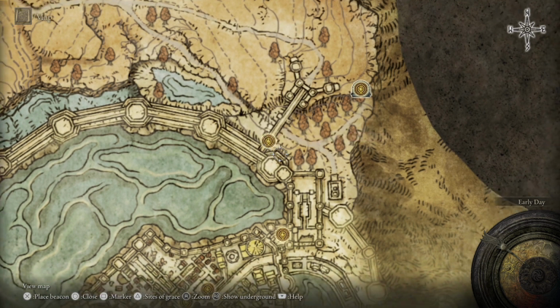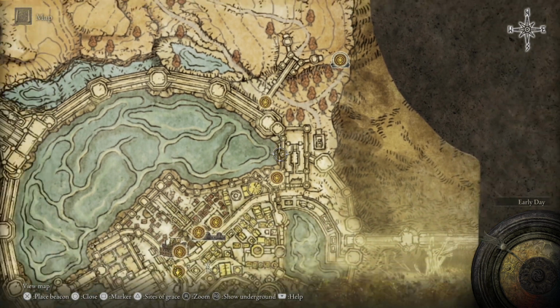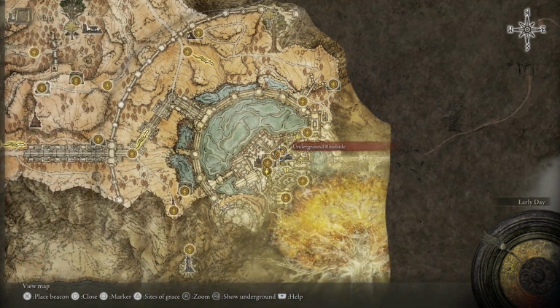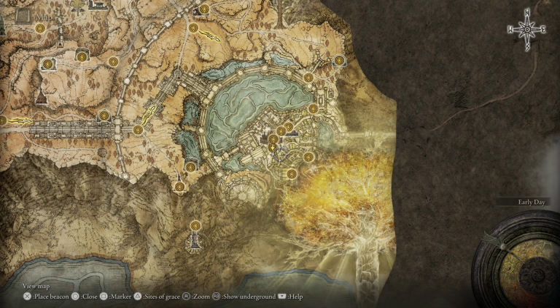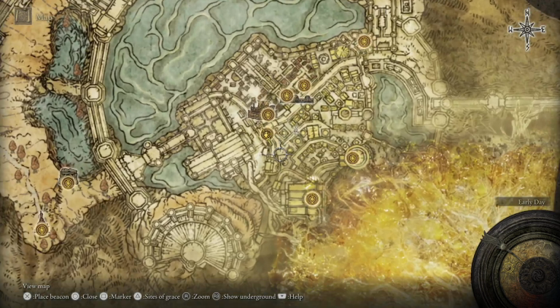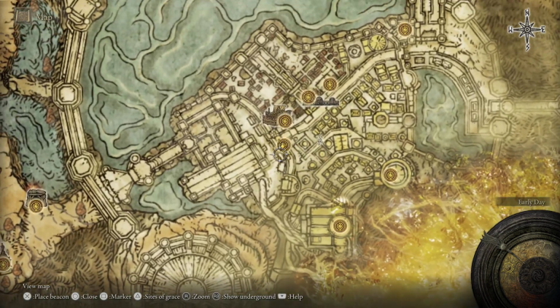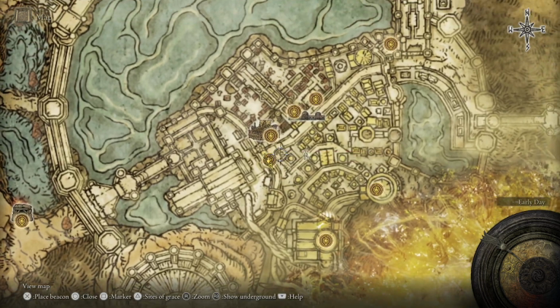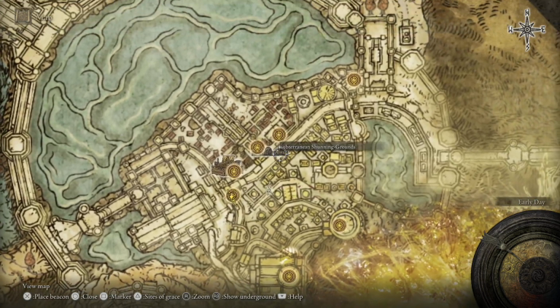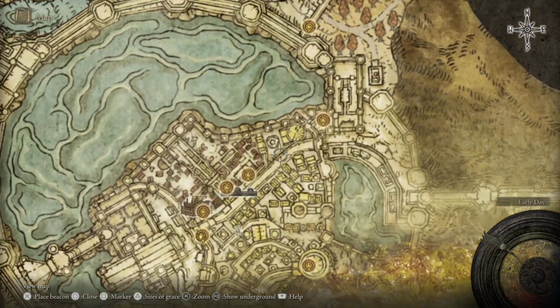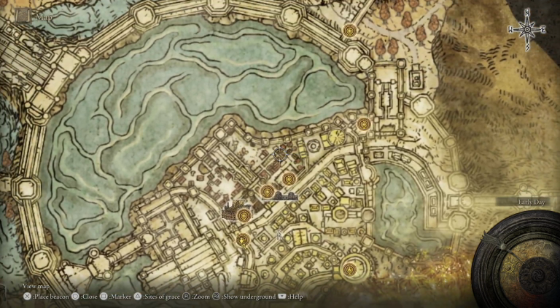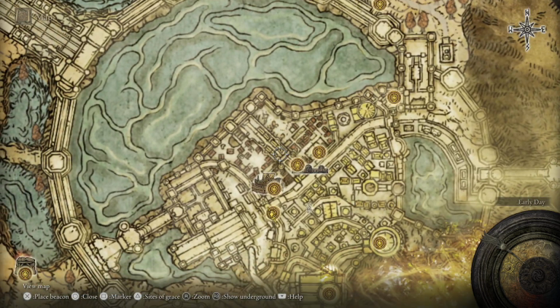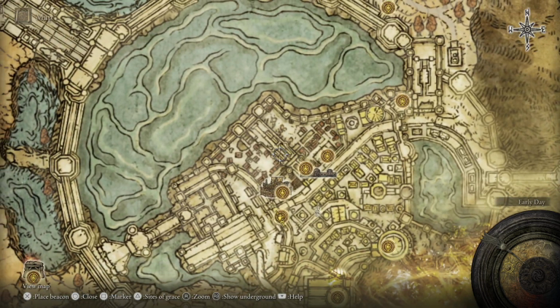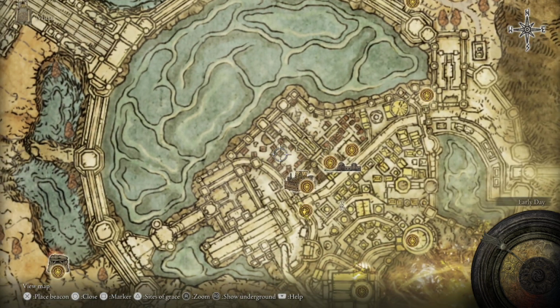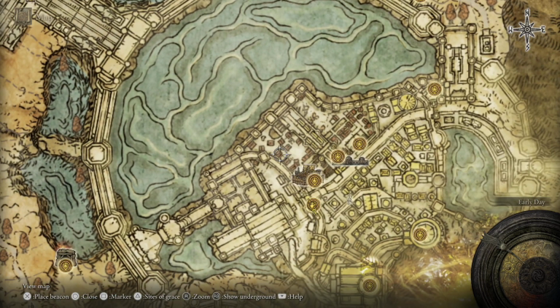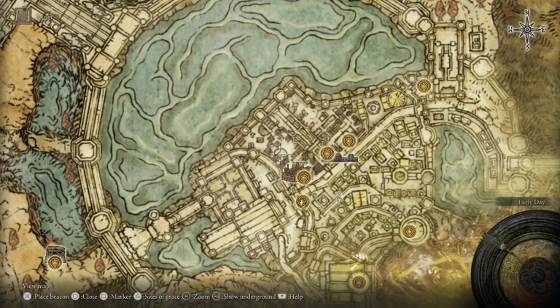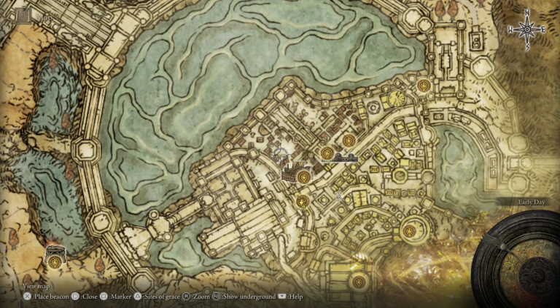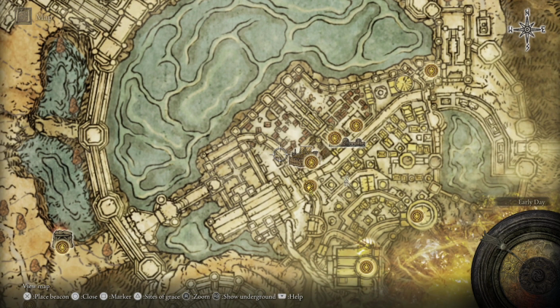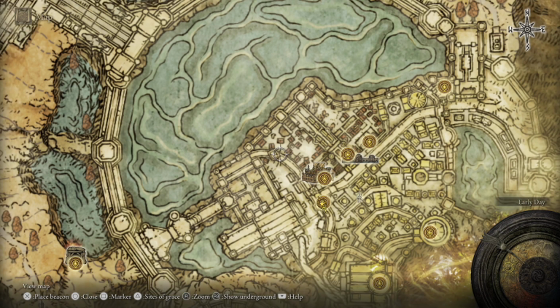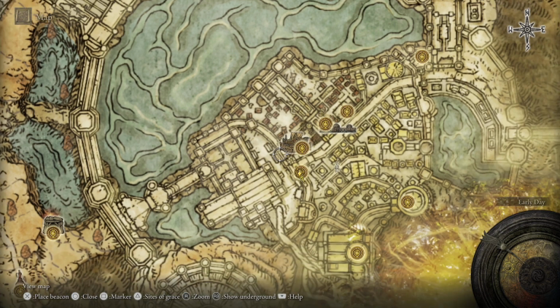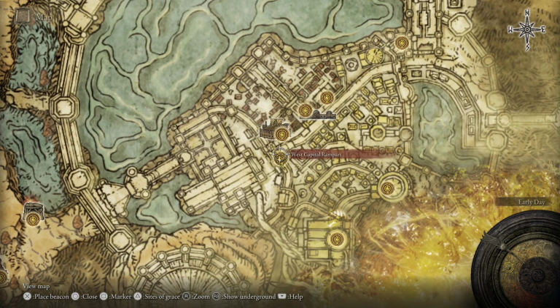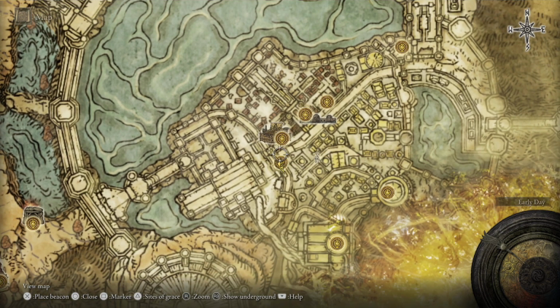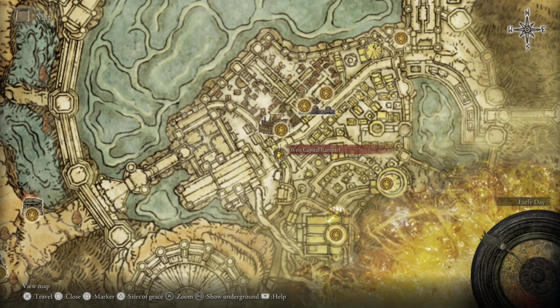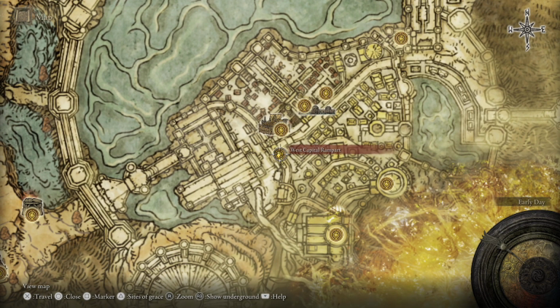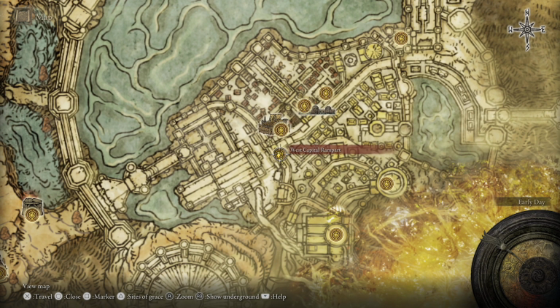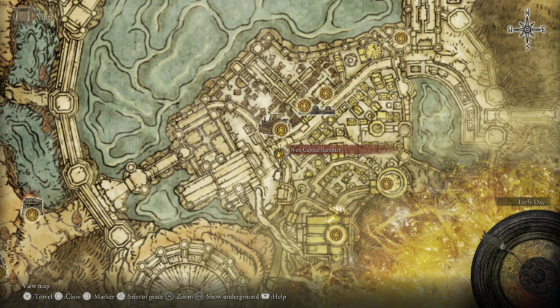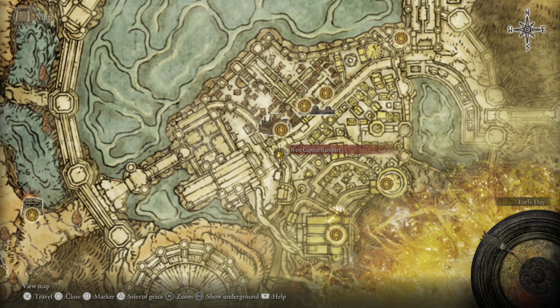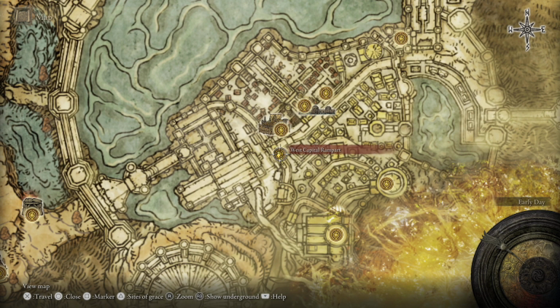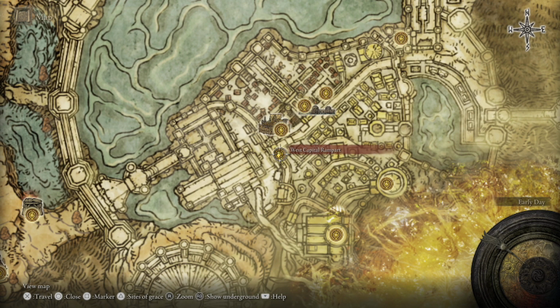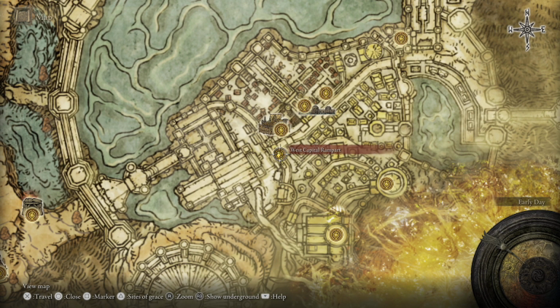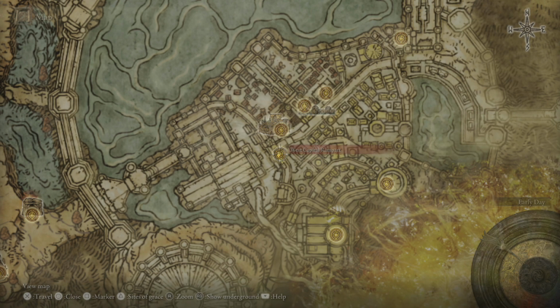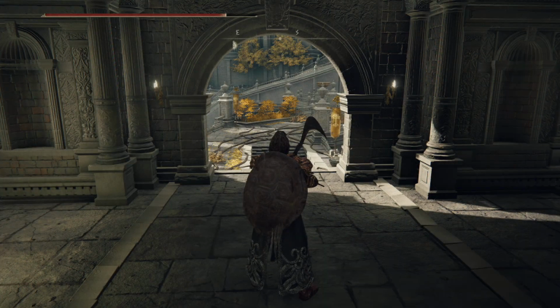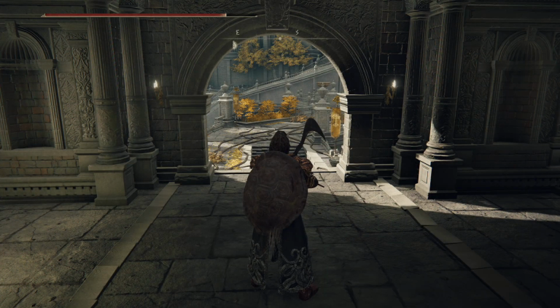You'll need to make your way through, and generally speaking, you'll come up this way through the town, up and over a big dragon wing, which will eventually get you onto this rampart here, and to the West Capital Rampart Grace specifically, which is where we're going to start.